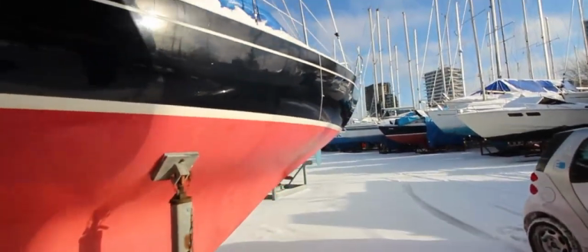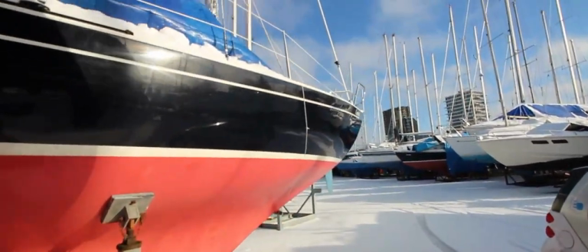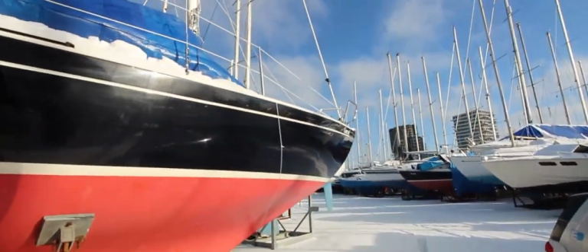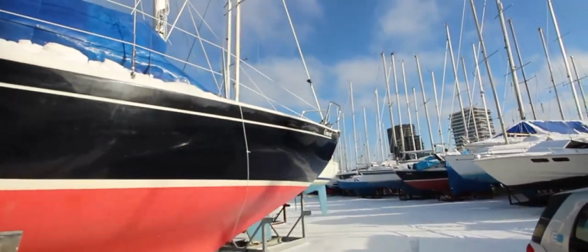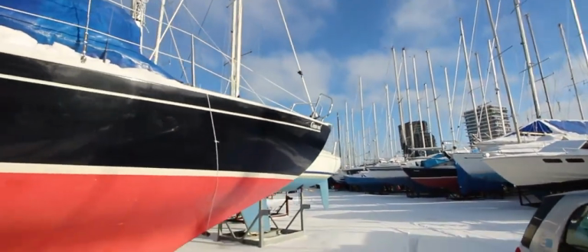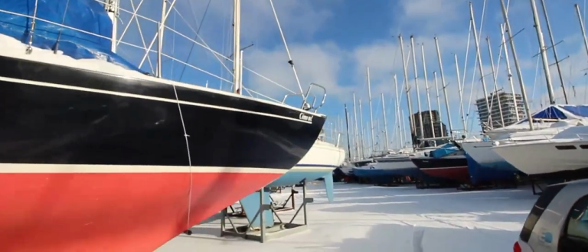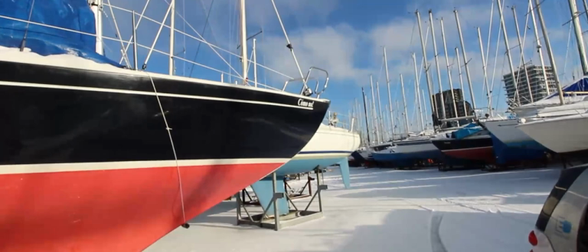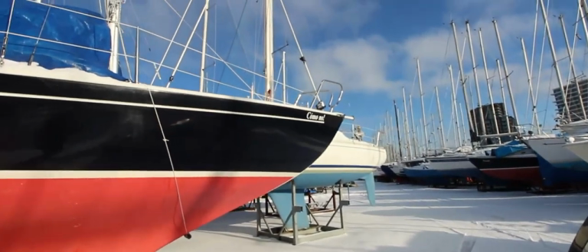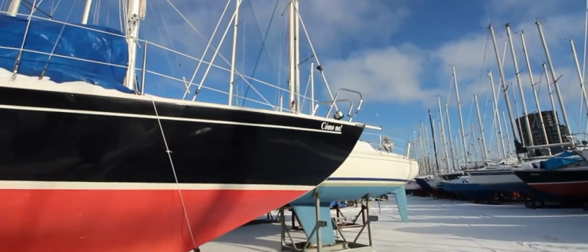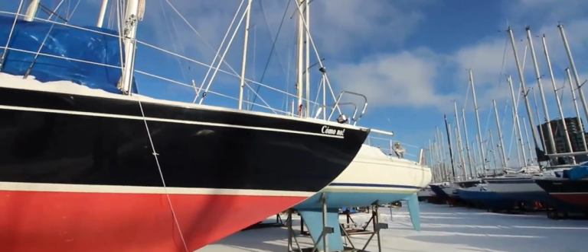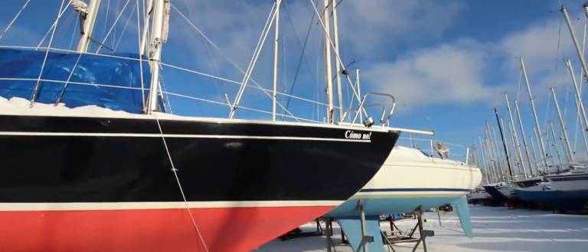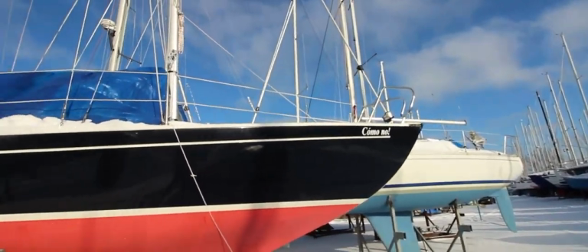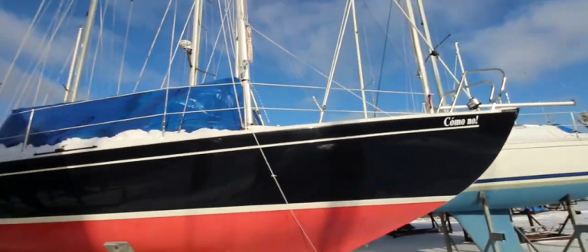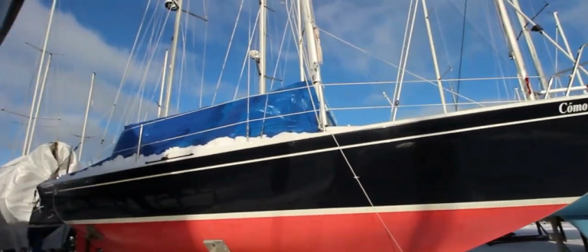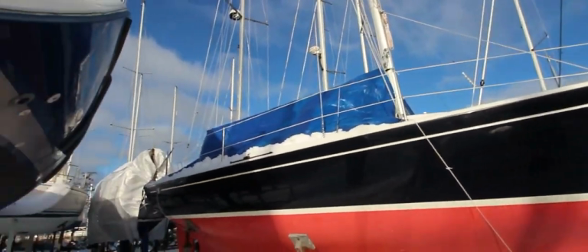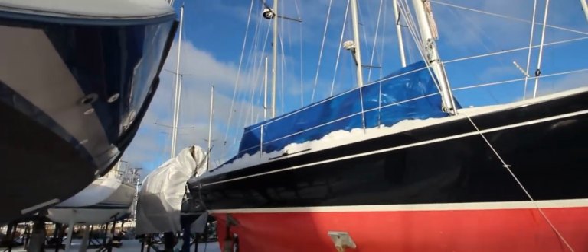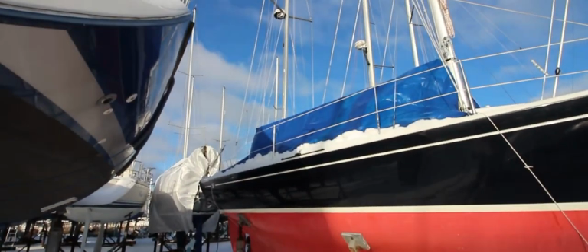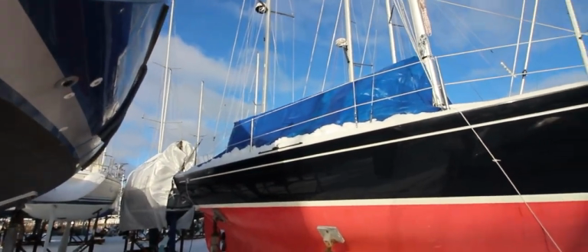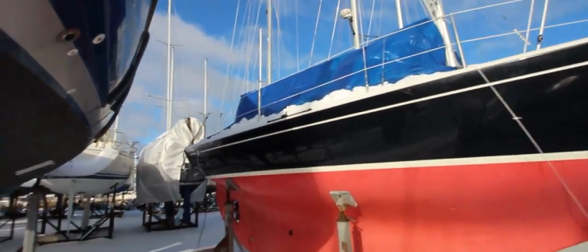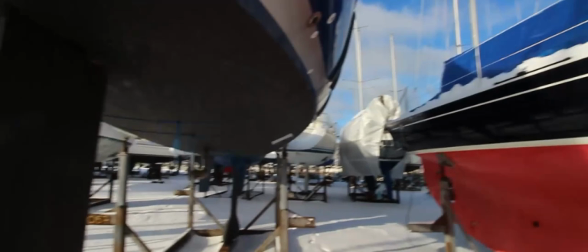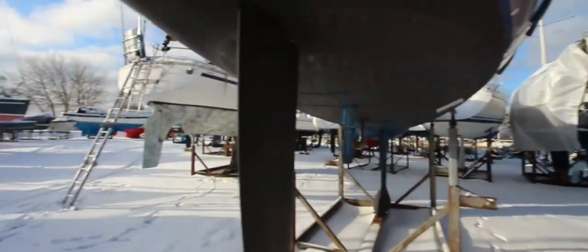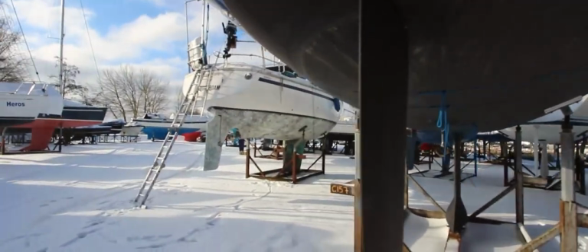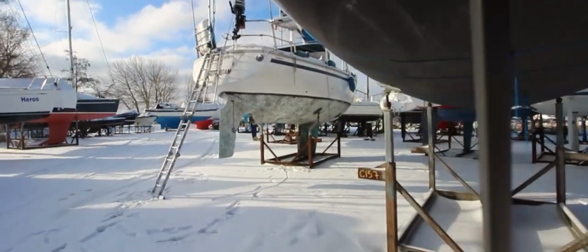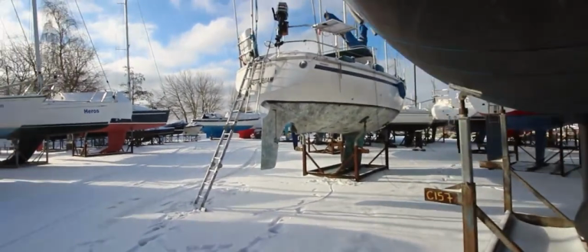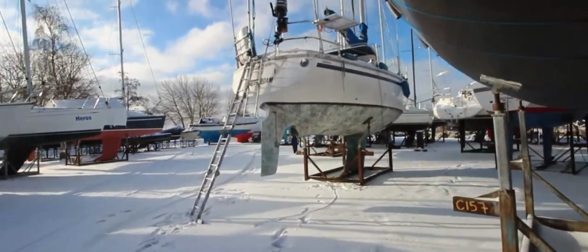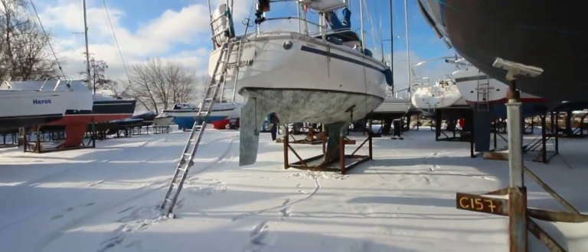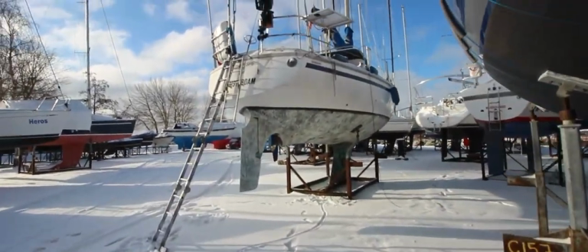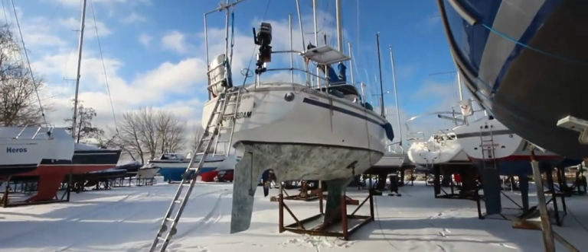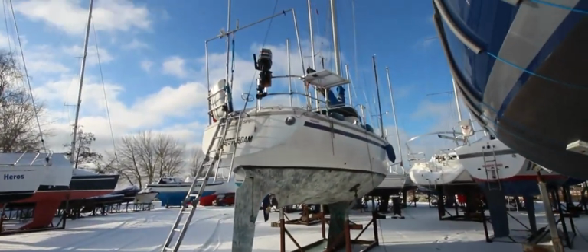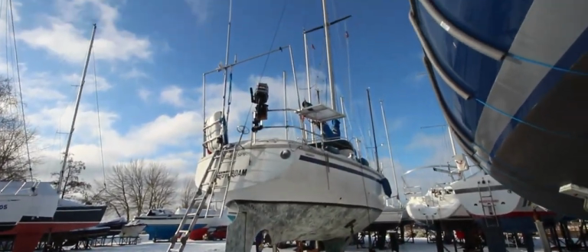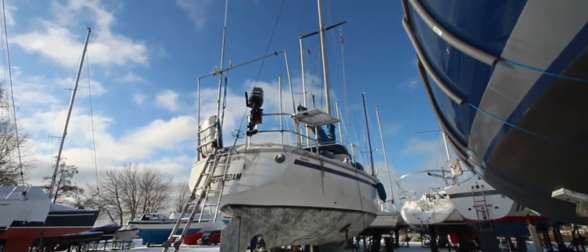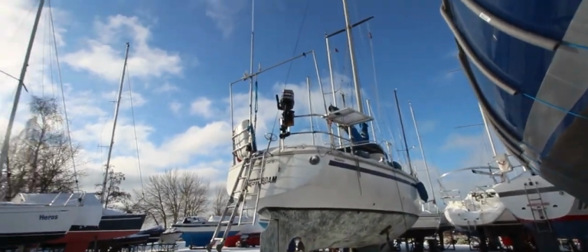This is another beautiful example of a long keel — very well kept. Beautiful little boat, by the way. Maybe if you're watching, drop us a comment. And so back to my little beauty up here.